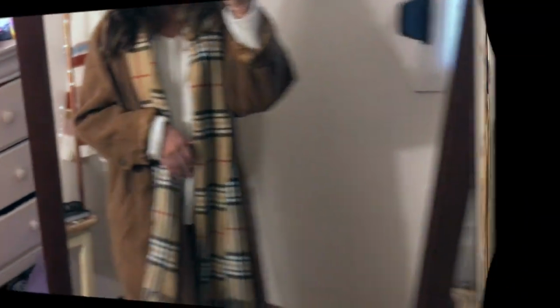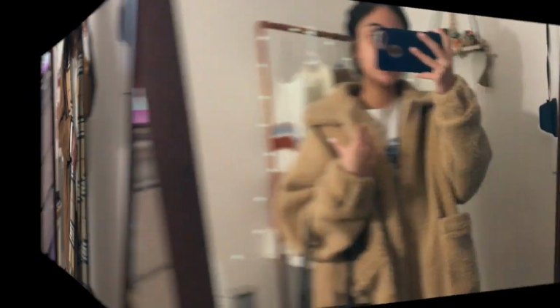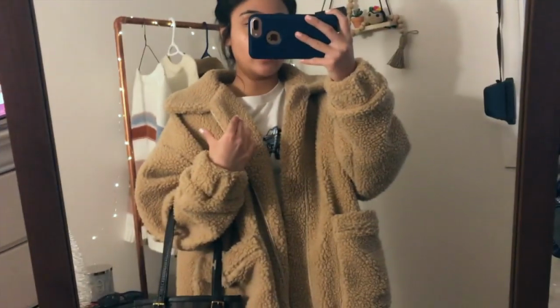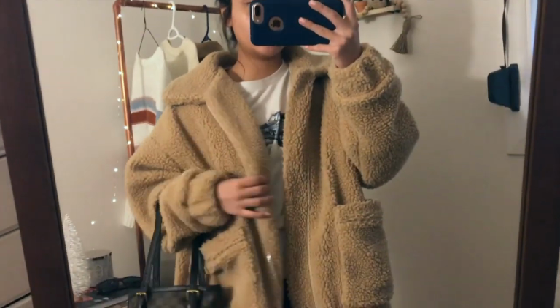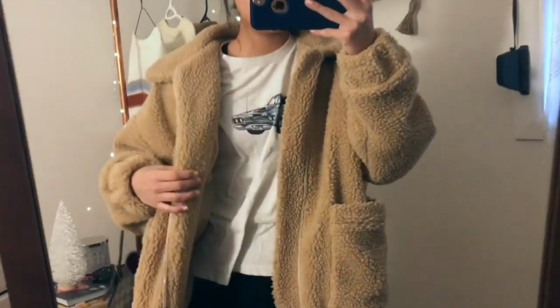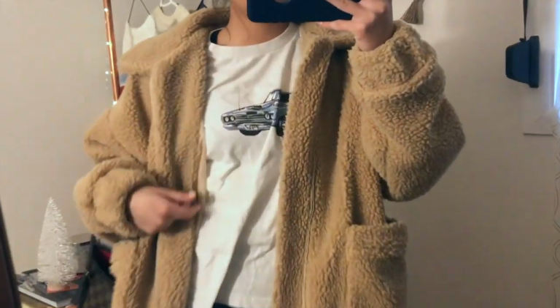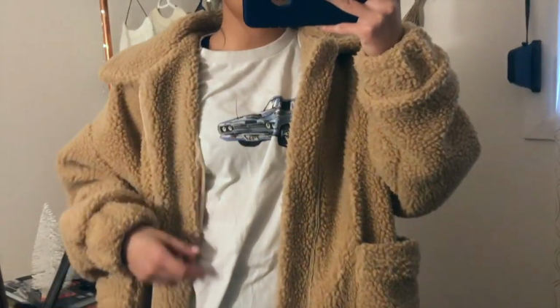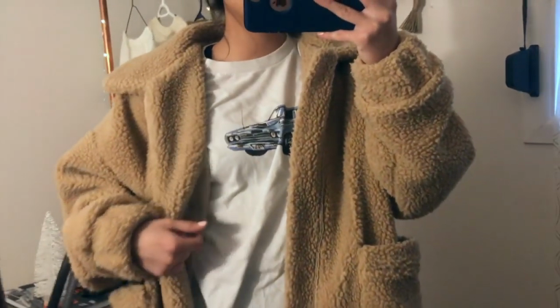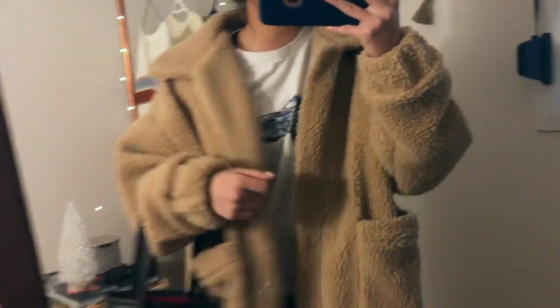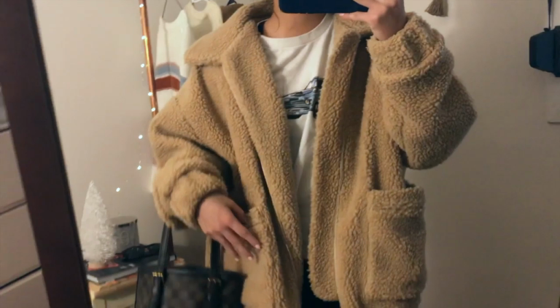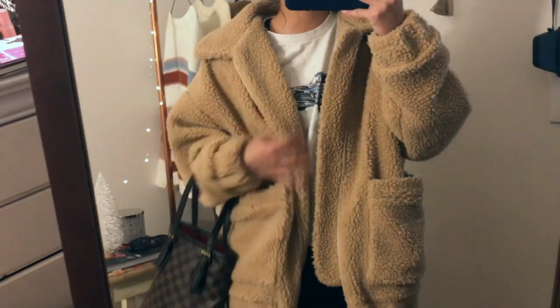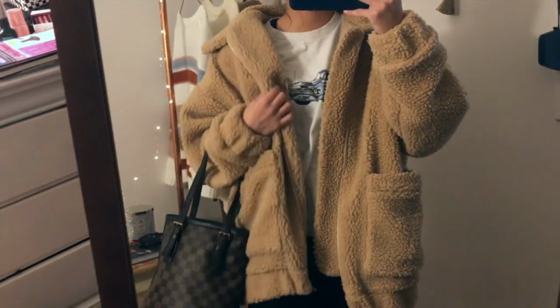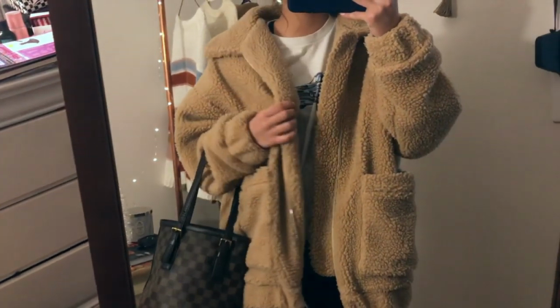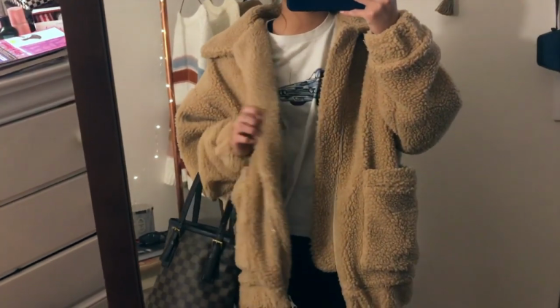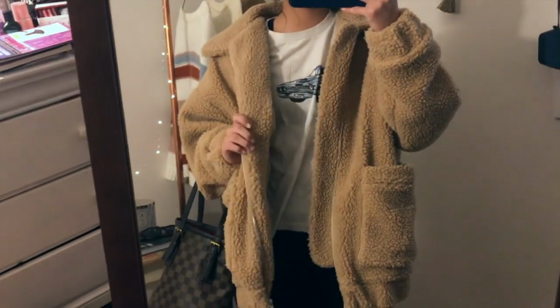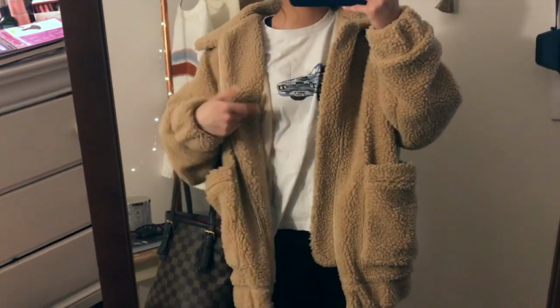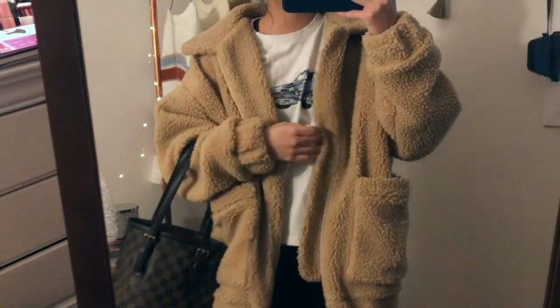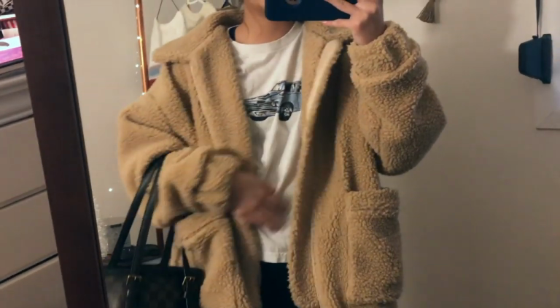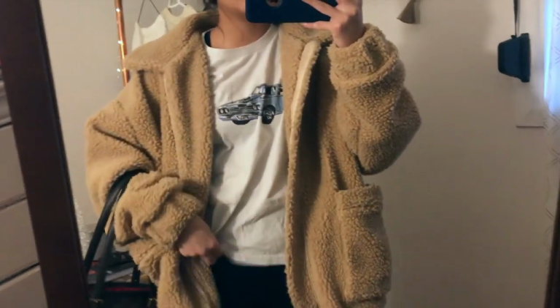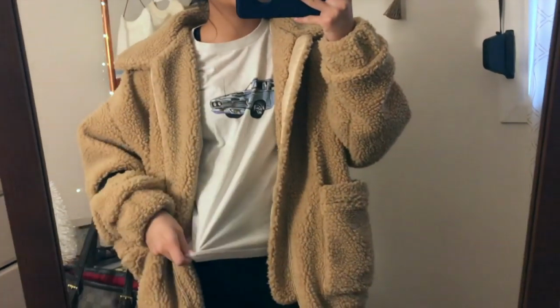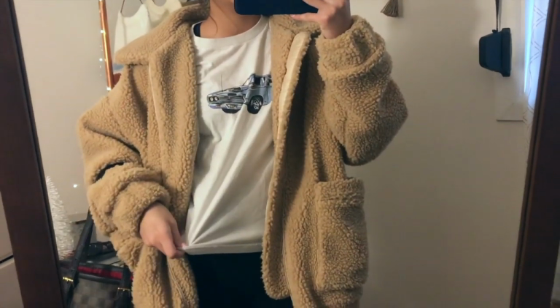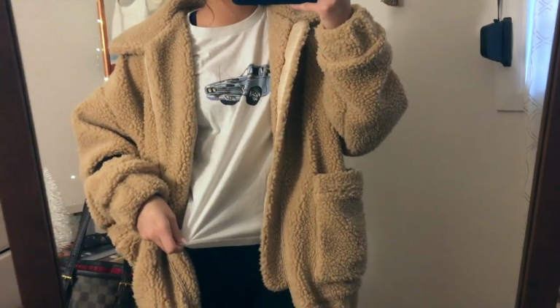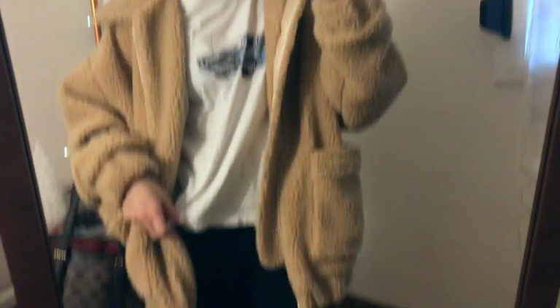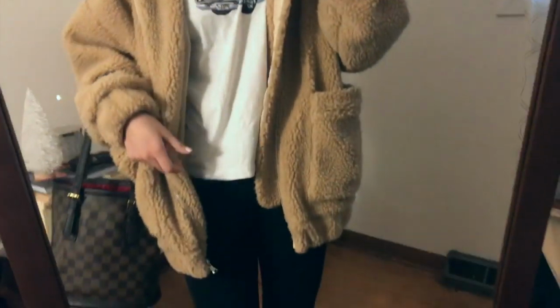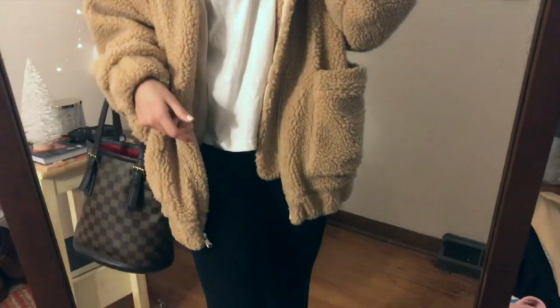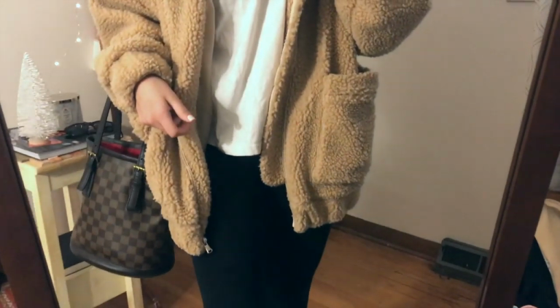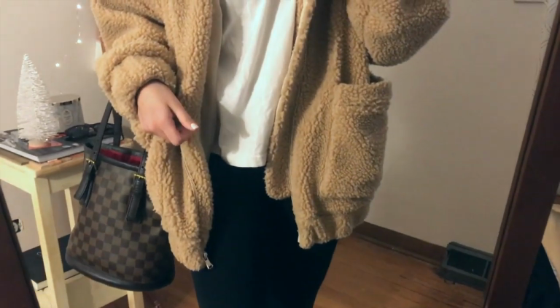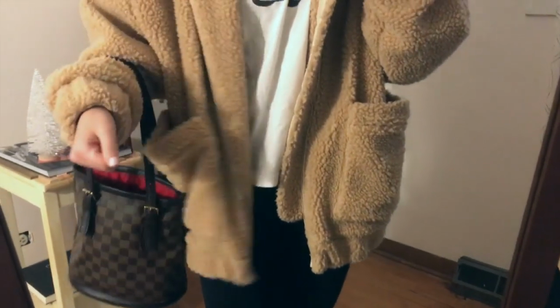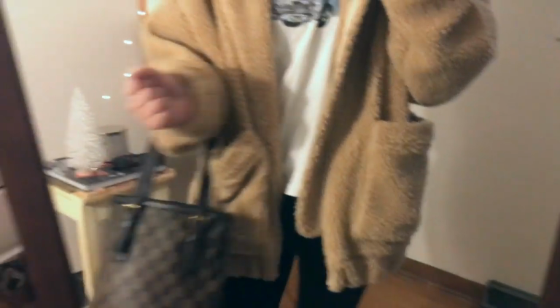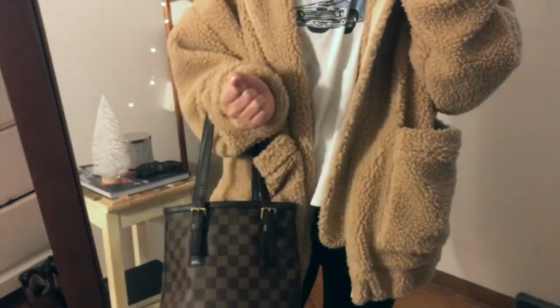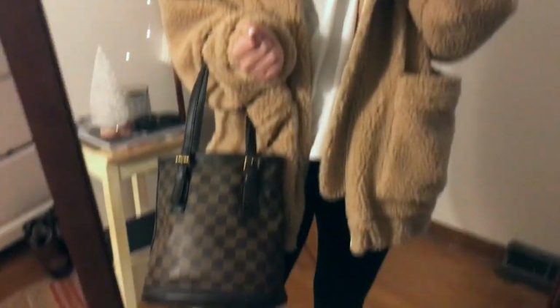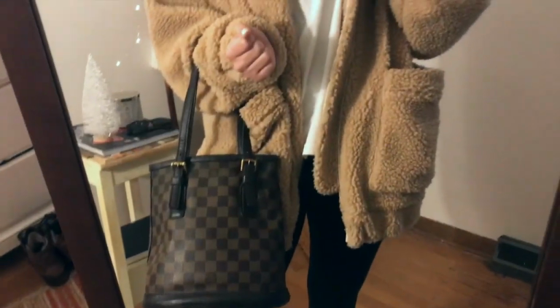So this is the second outfit. This outfit is very casual. I just have on this teddy oversized coat with this brand new Melville top underneath. And then I'm just wearing leggings, and I would just pair it with this purse.